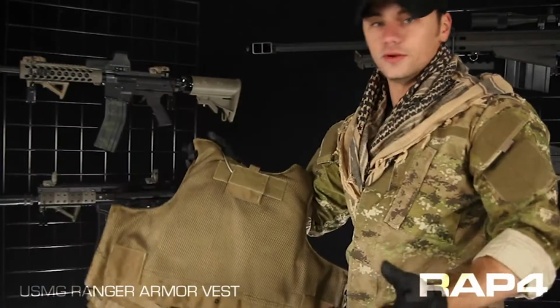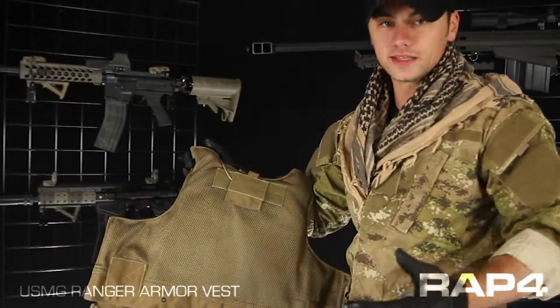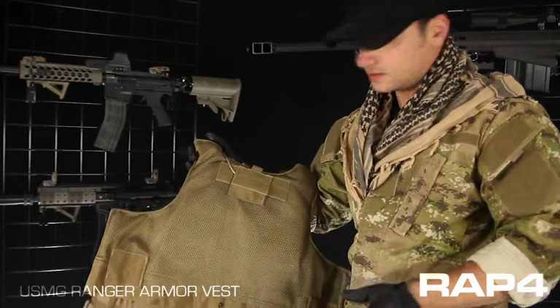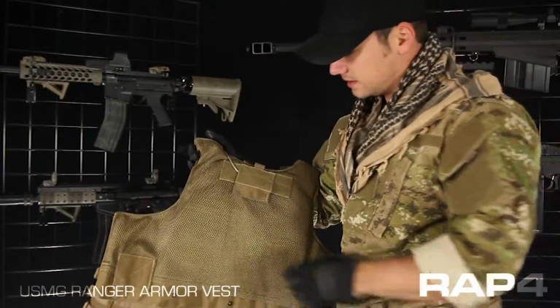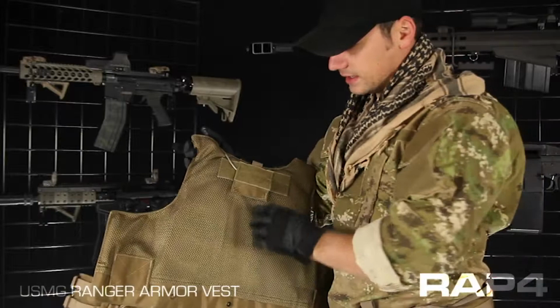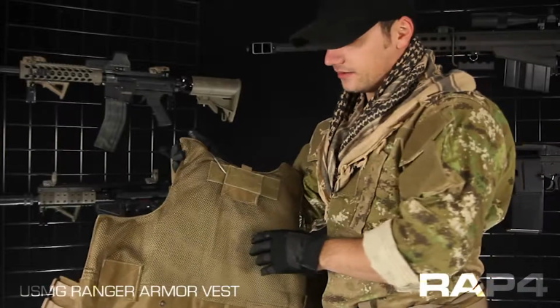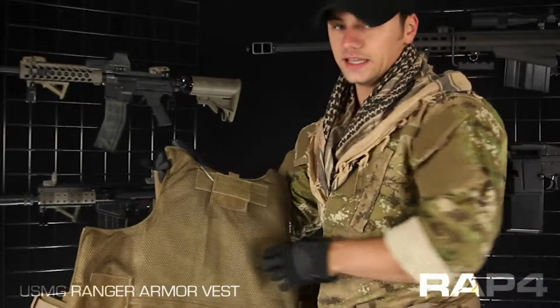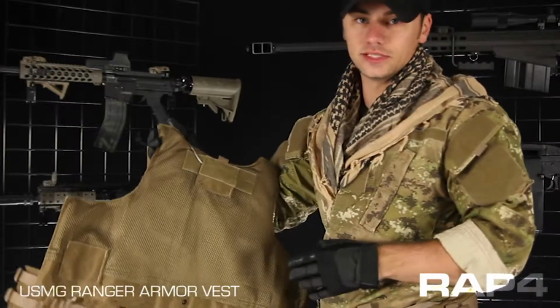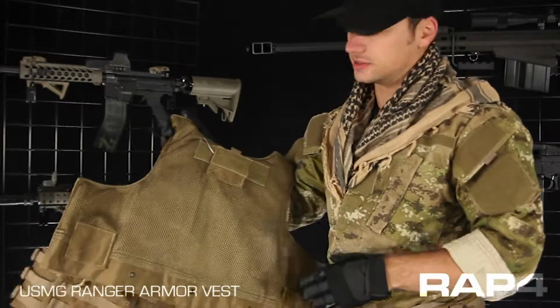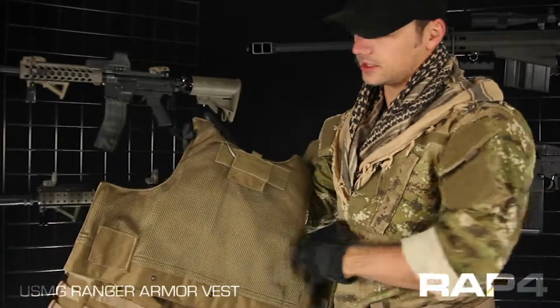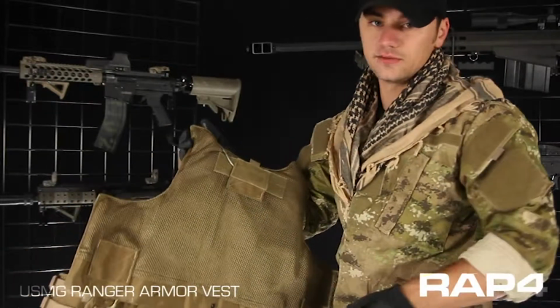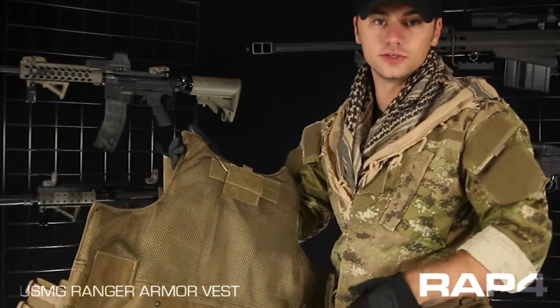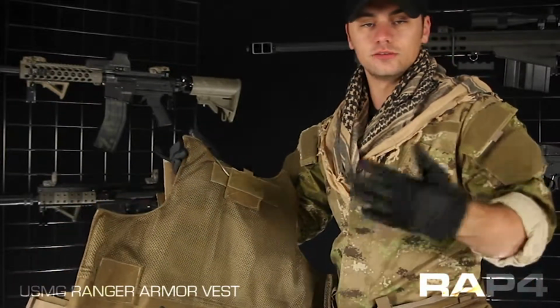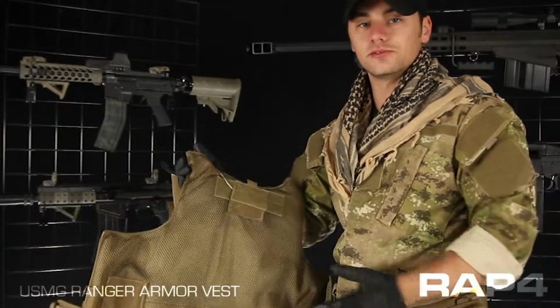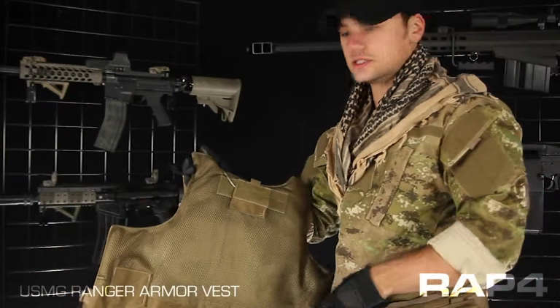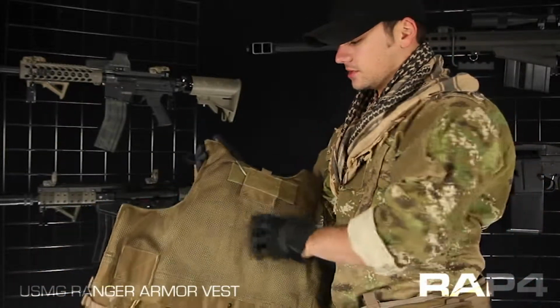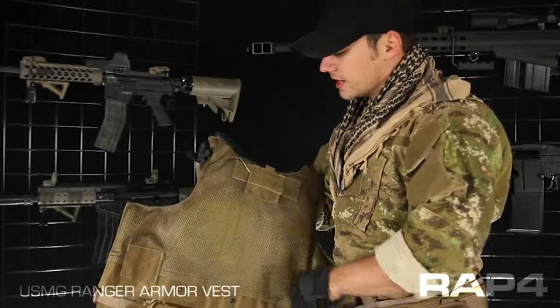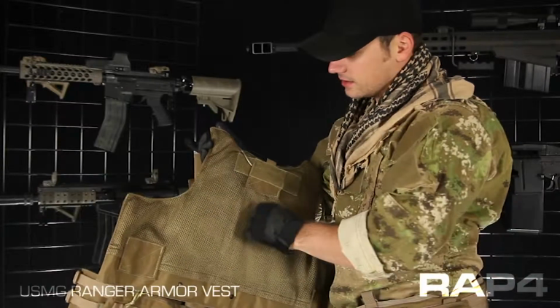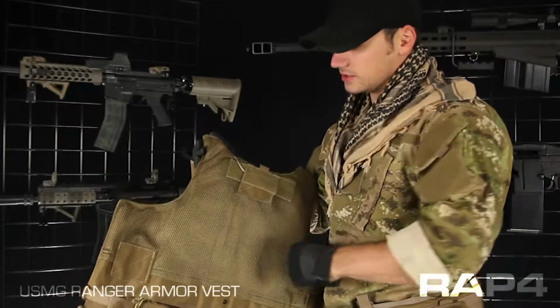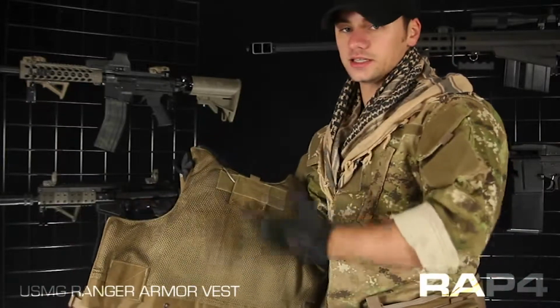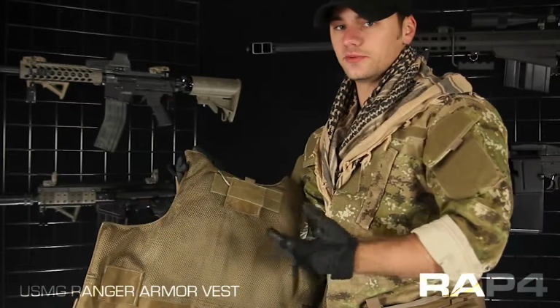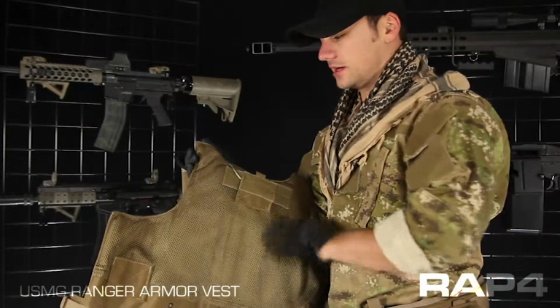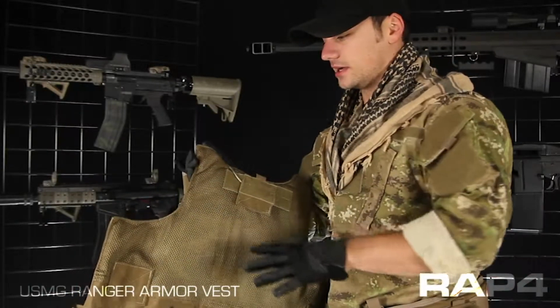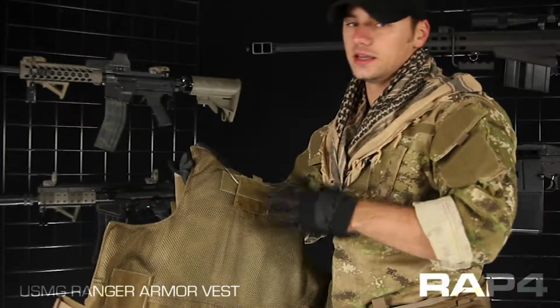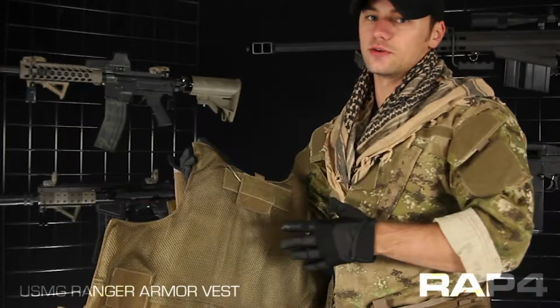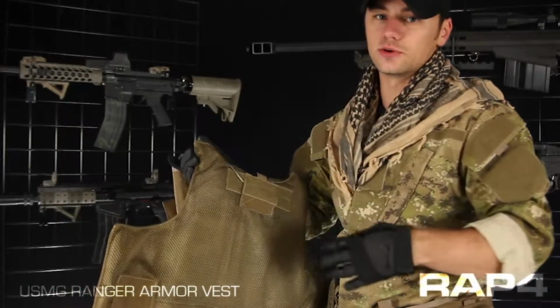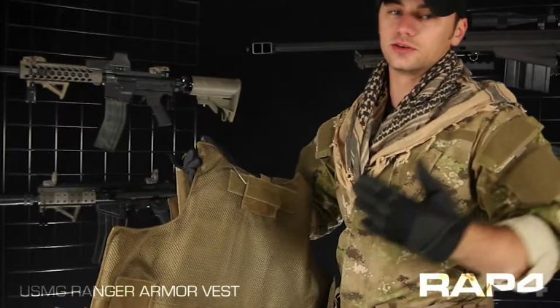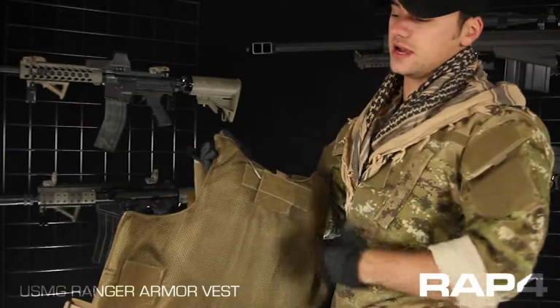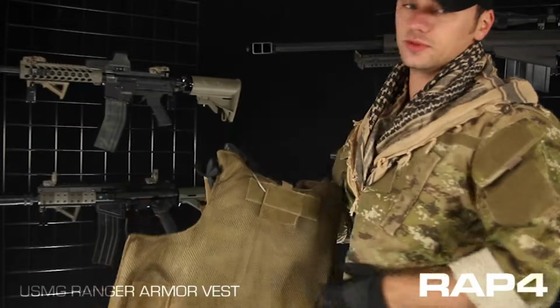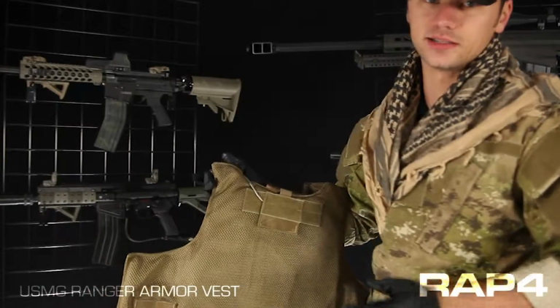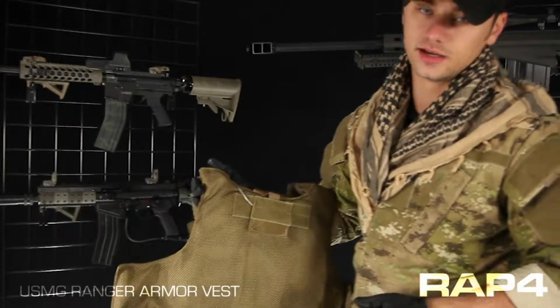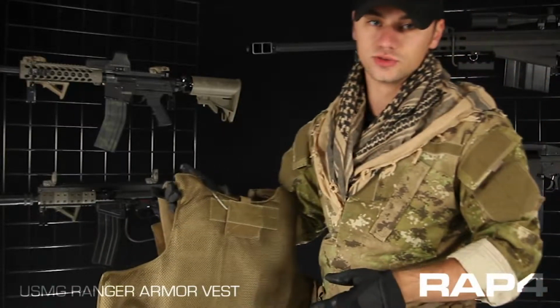On the inside, as you can see, you've got a lot of ventilated material. This is going to really come in handy for those of you in really hot regions. When you start sweating, this material is going to take that sweat off your body and hit the air with it real quick, cooling you down and keeping the vest nice and dry.